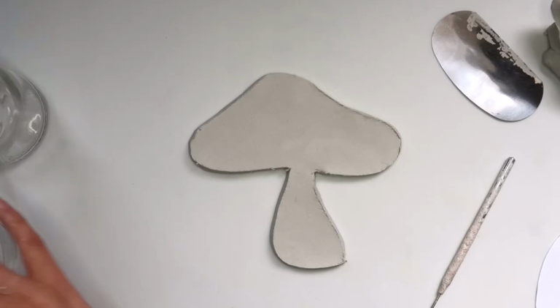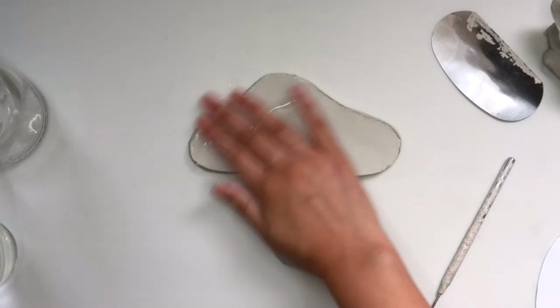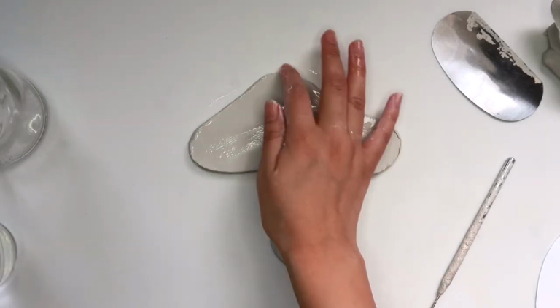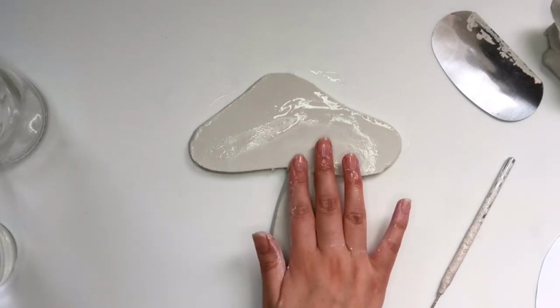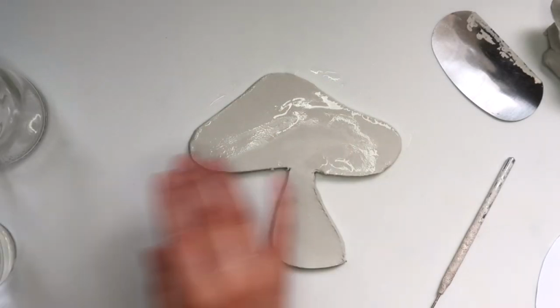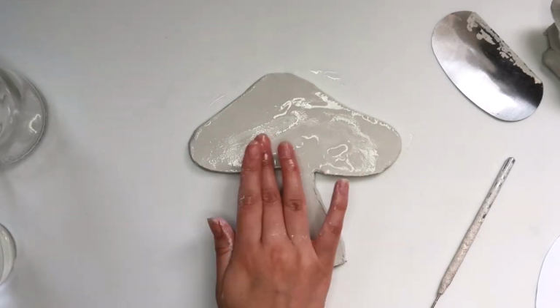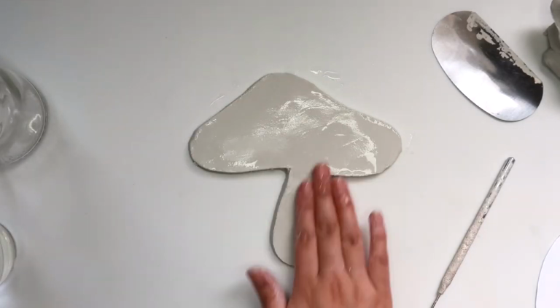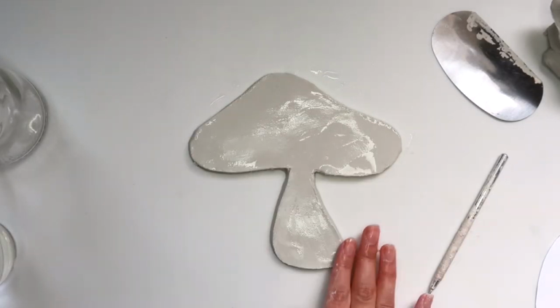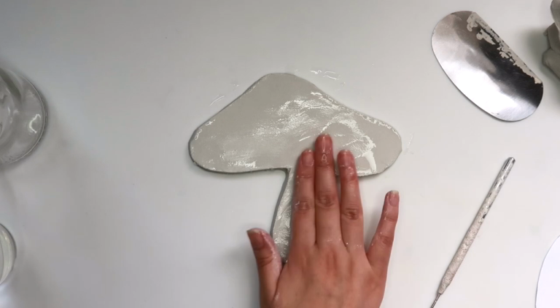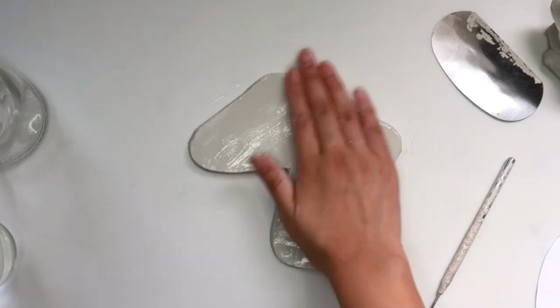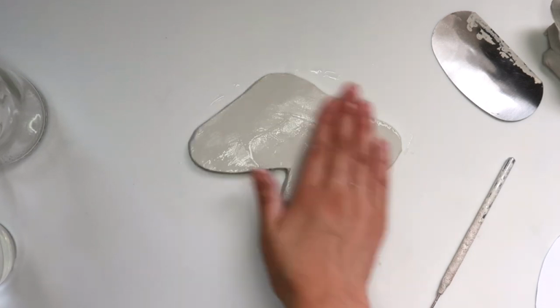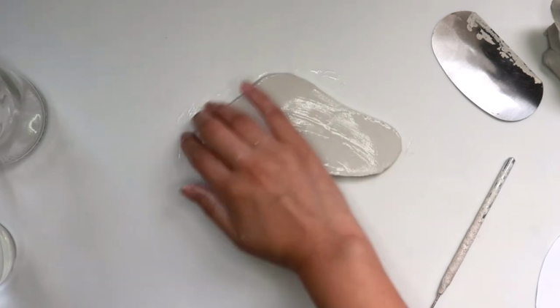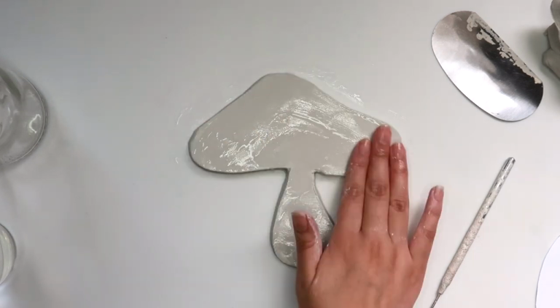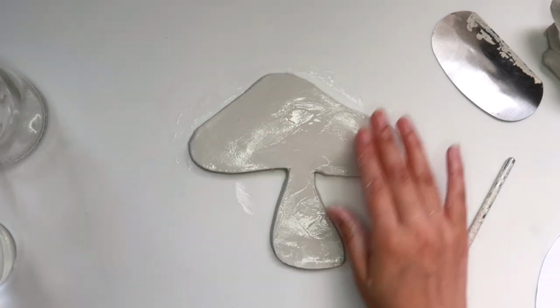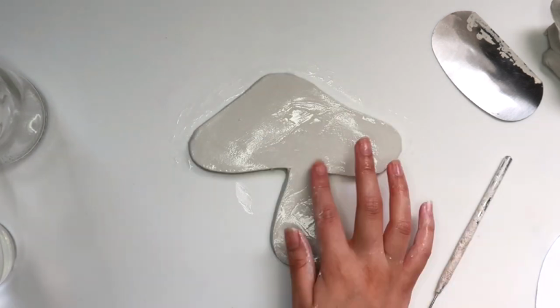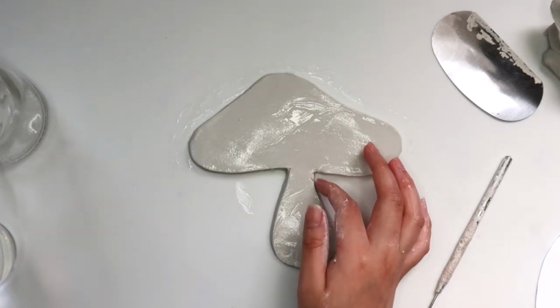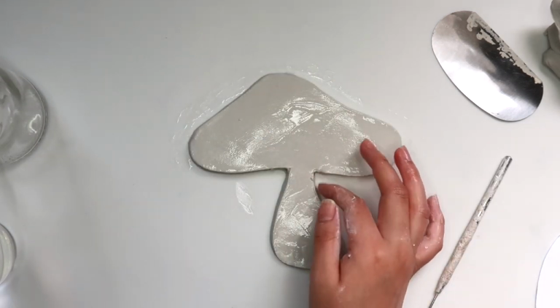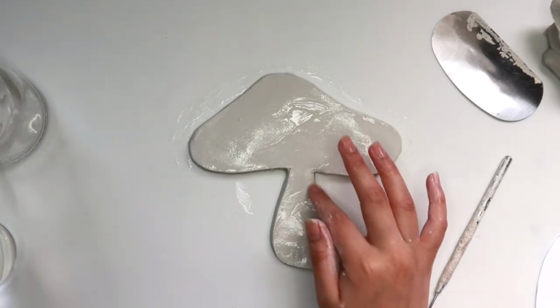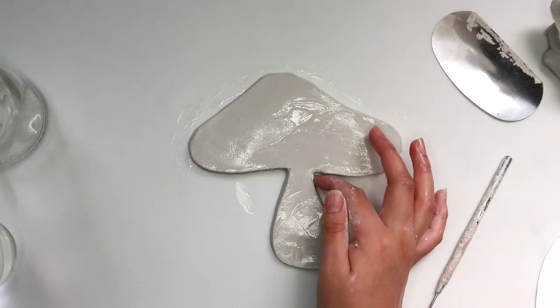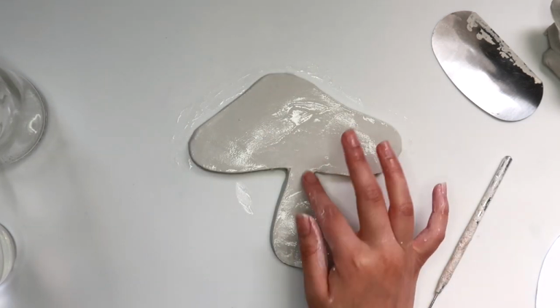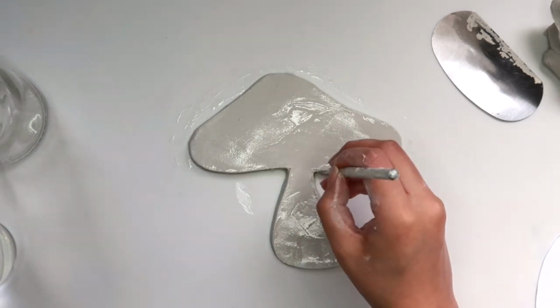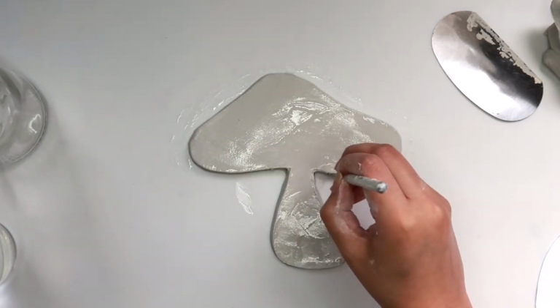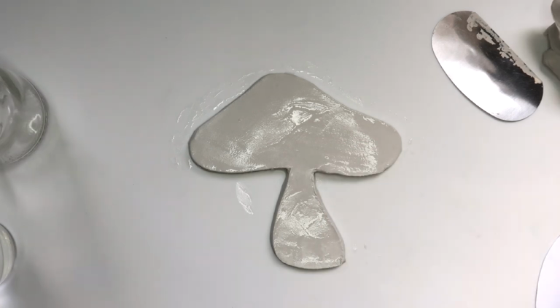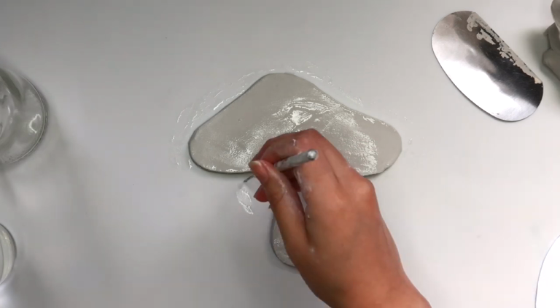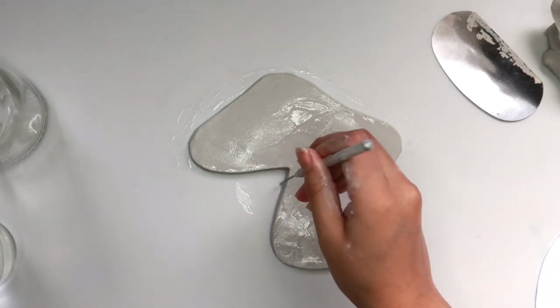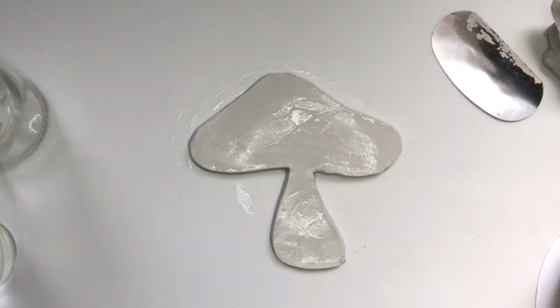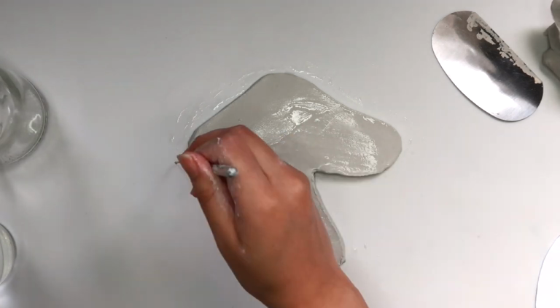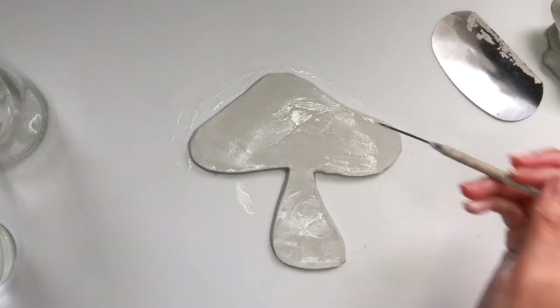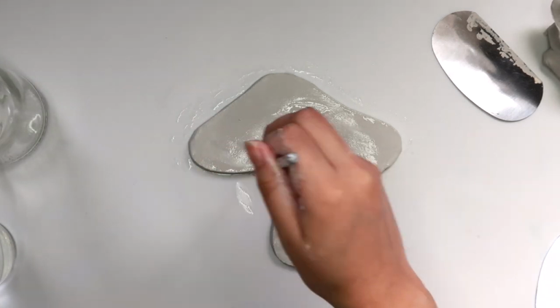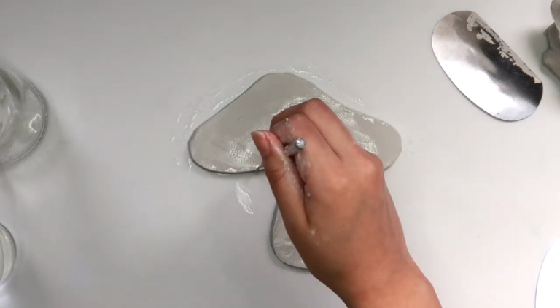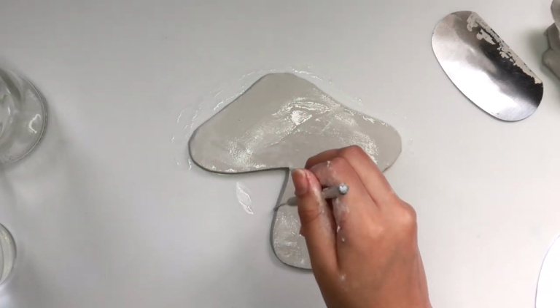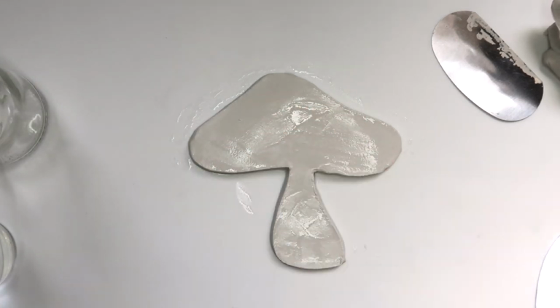Using some water, I'm going to smooth out the edges with my fingers. Then taking my needle tool, I'm just going to go around the mushroom and clean up any rough edges.